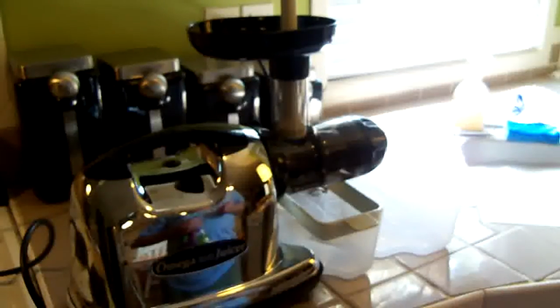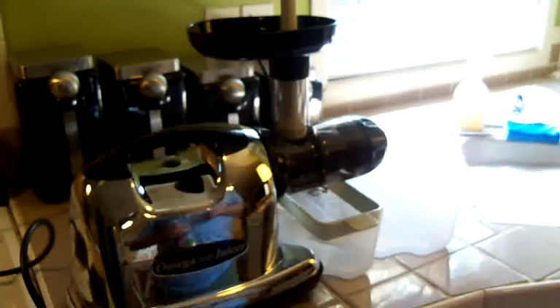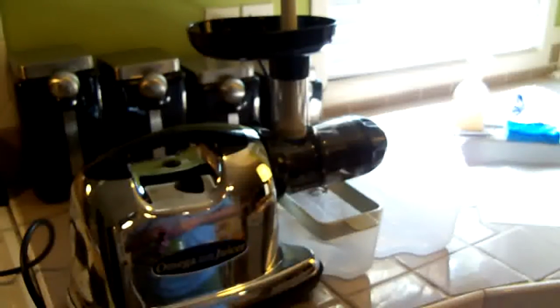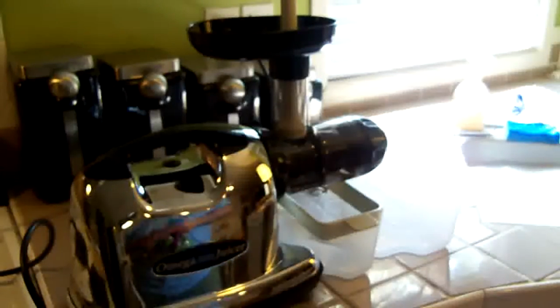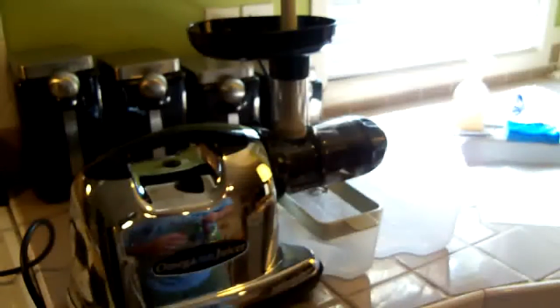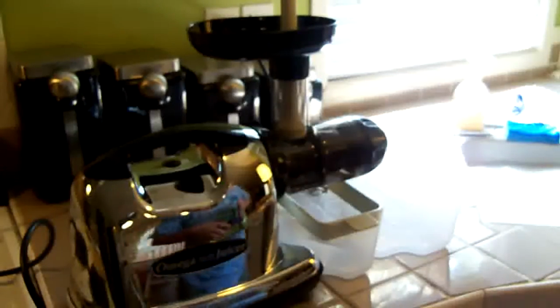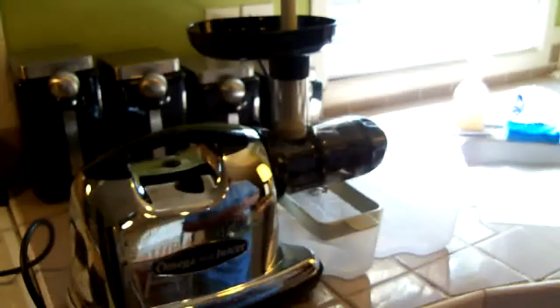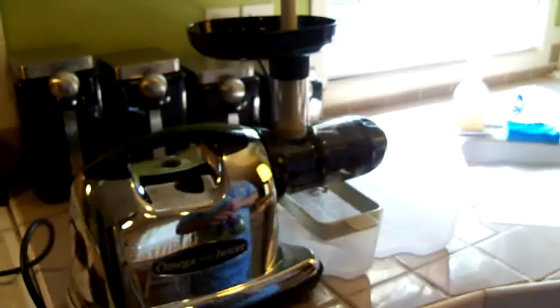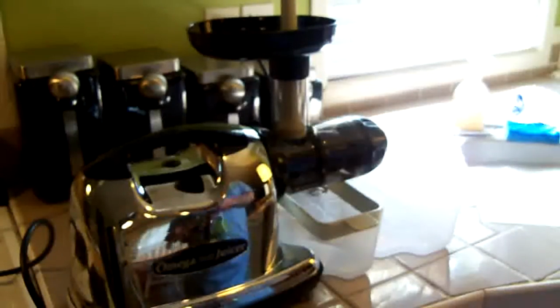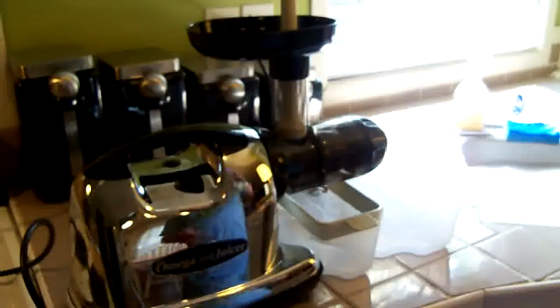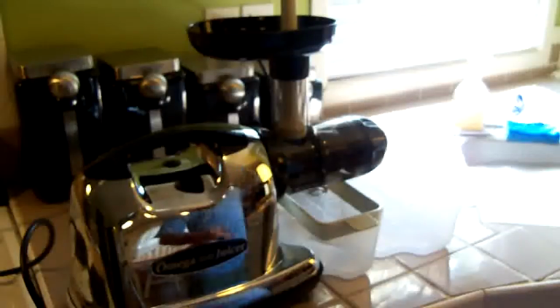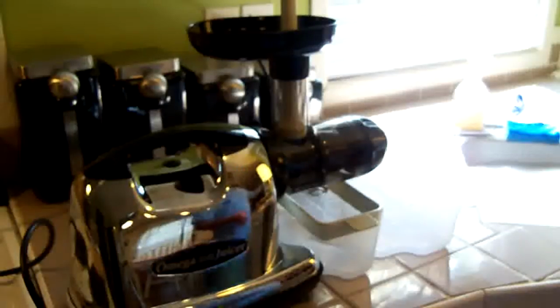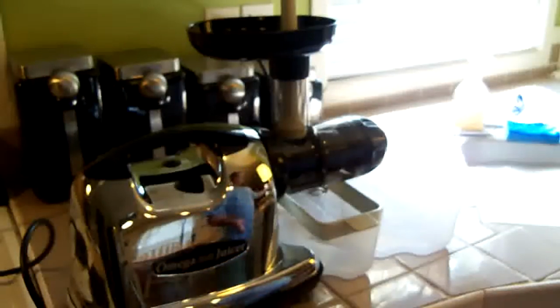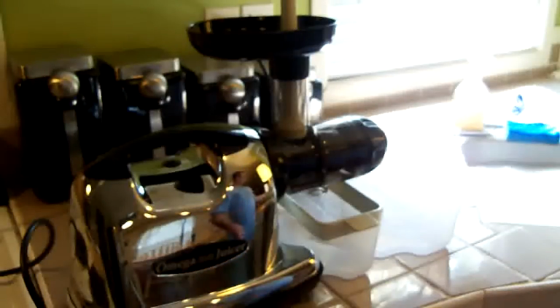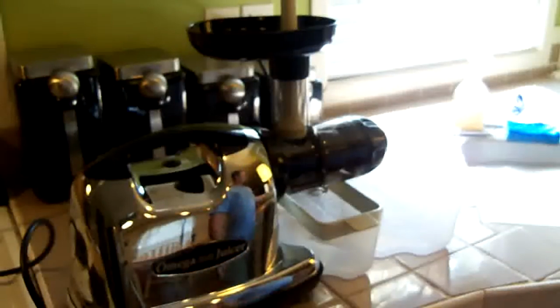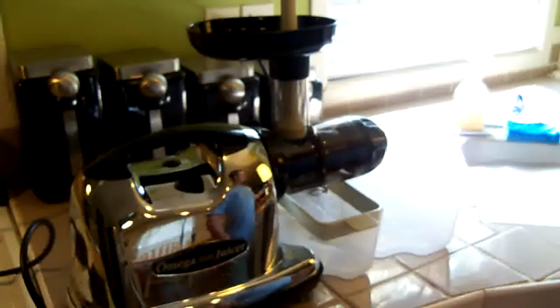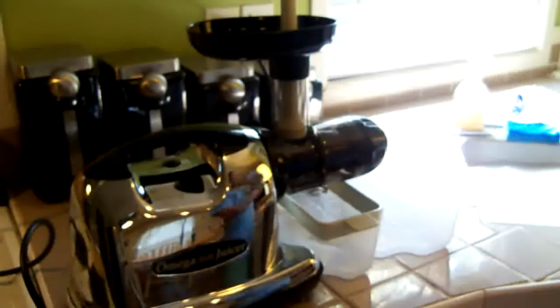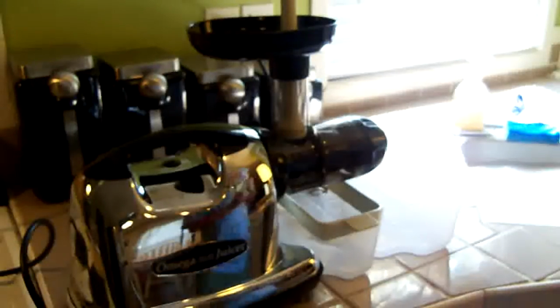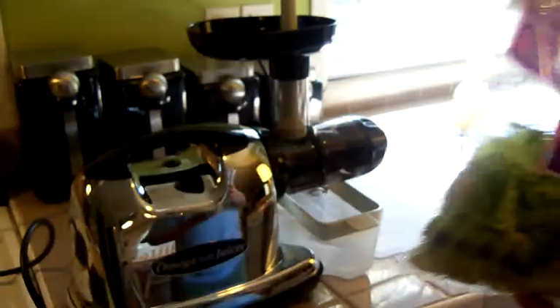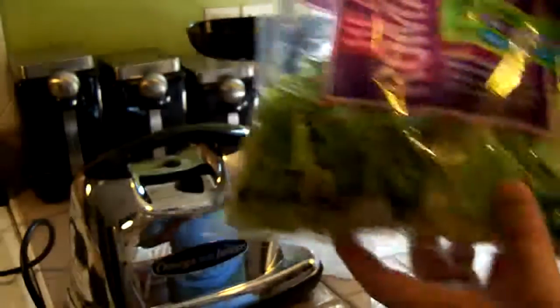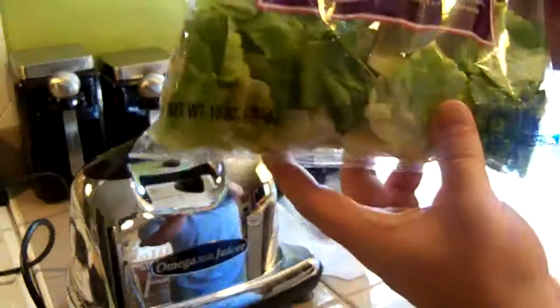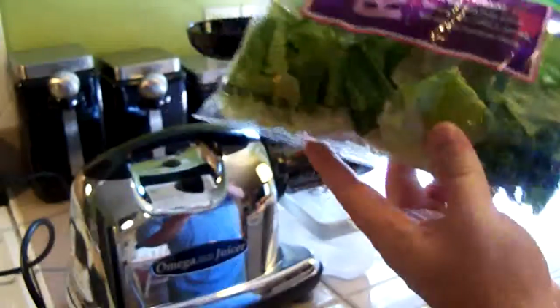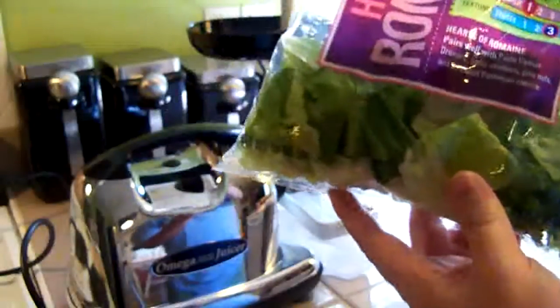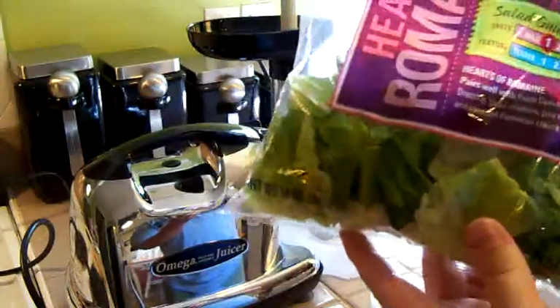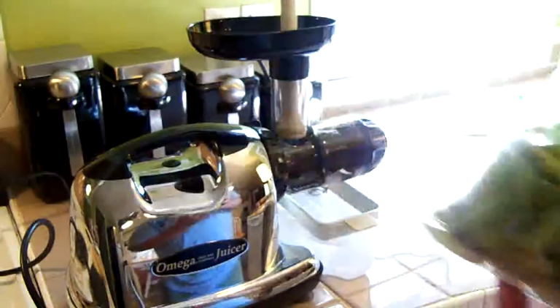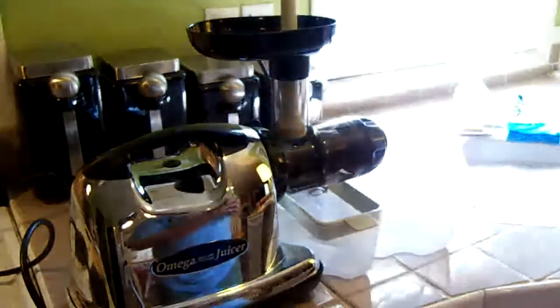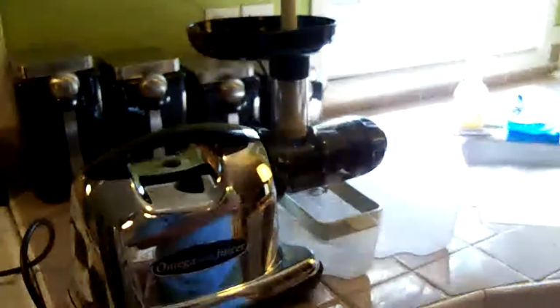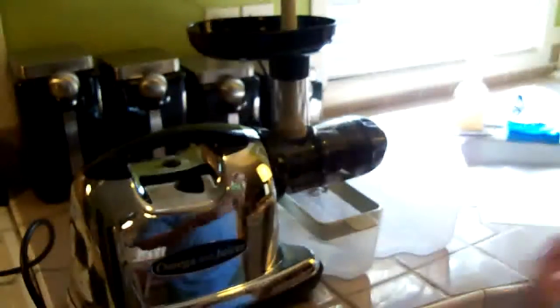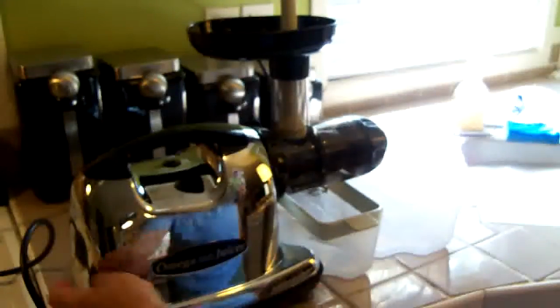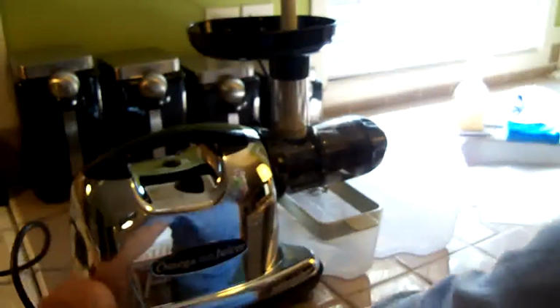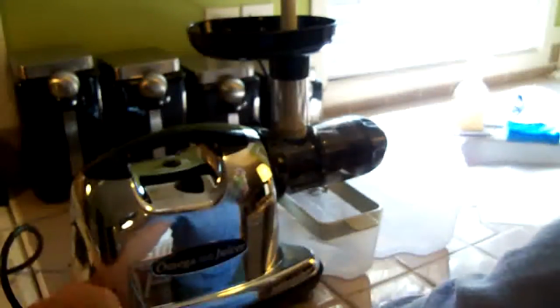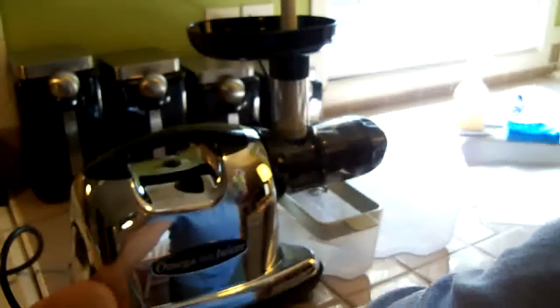So anyway, I'm going to turn this on and let you see how the machine works. I do have a little bit of lettuce here — some romaine lettuce. I'm going to juice a little bit of that as well so you can see the power of the machine.